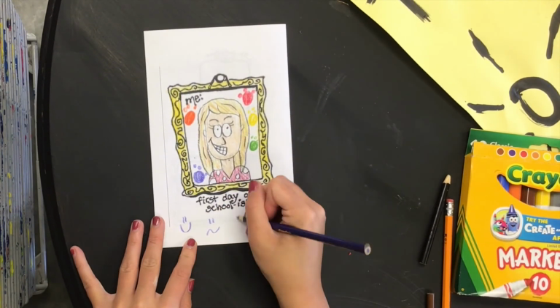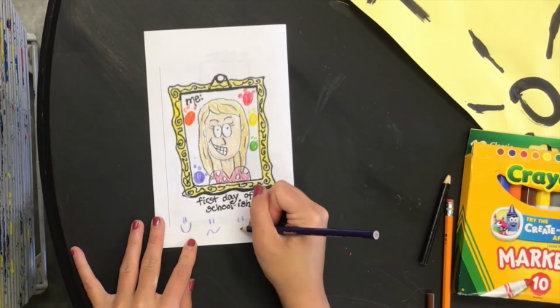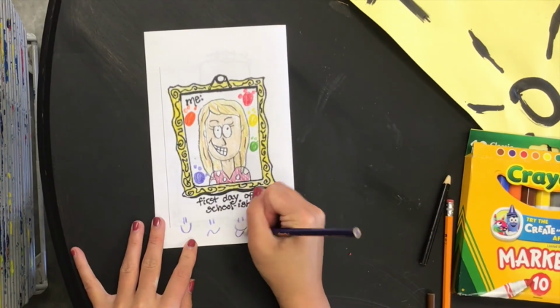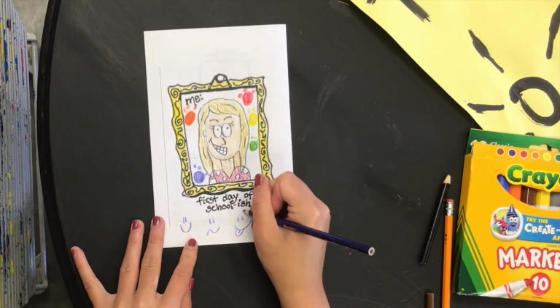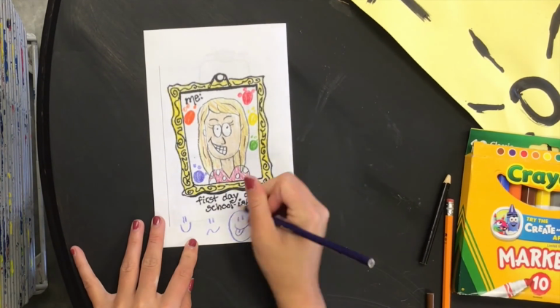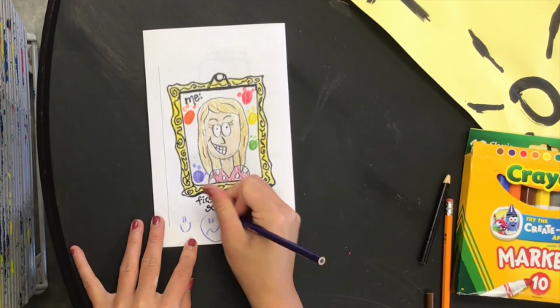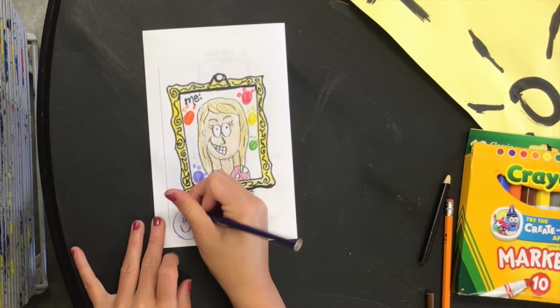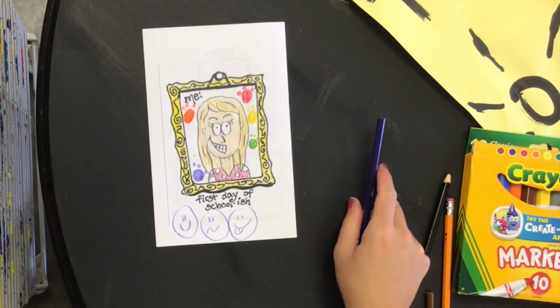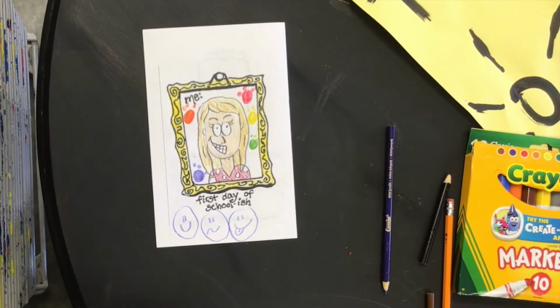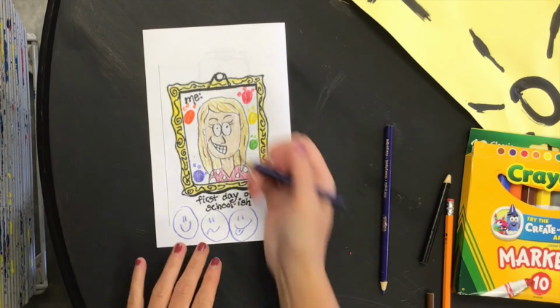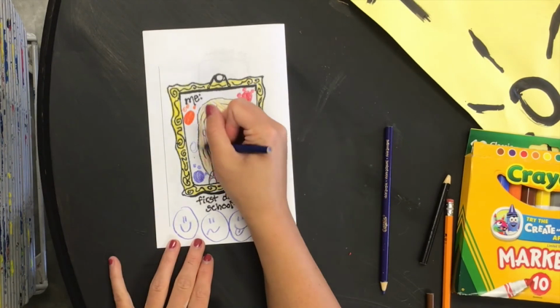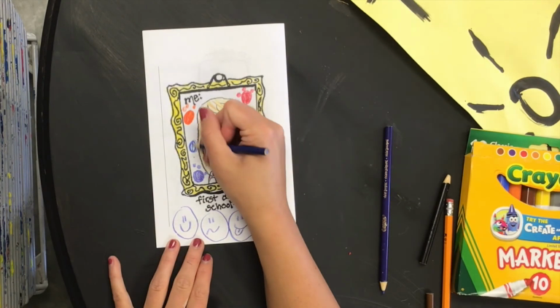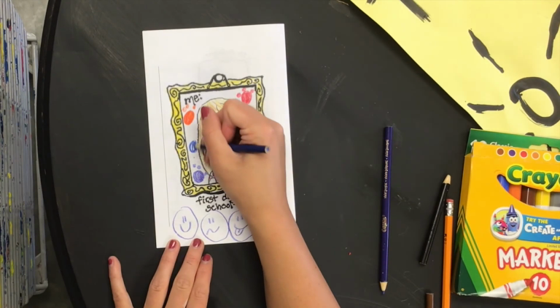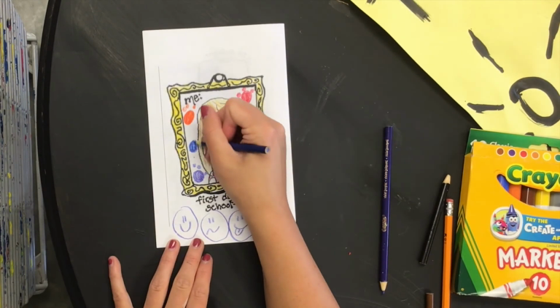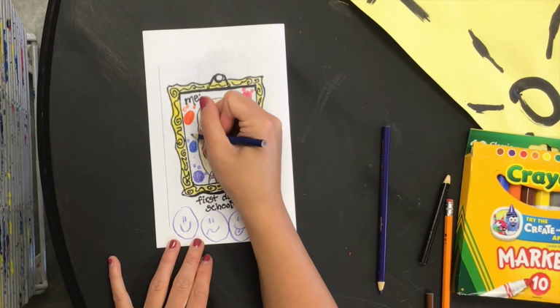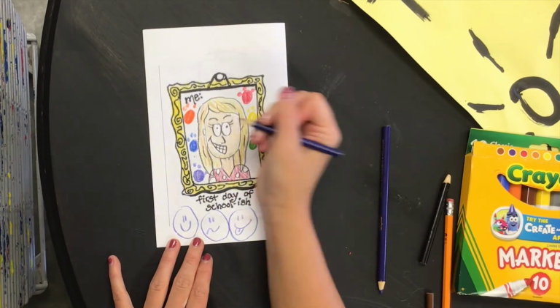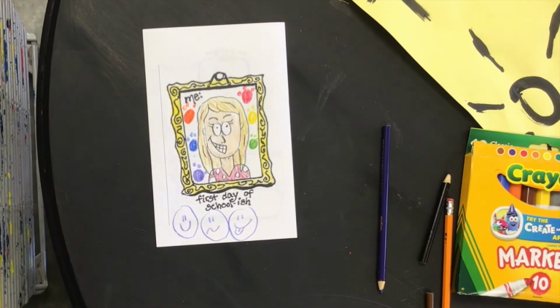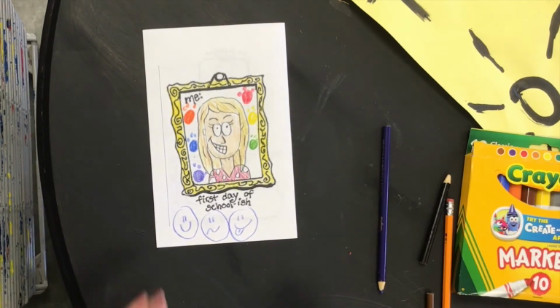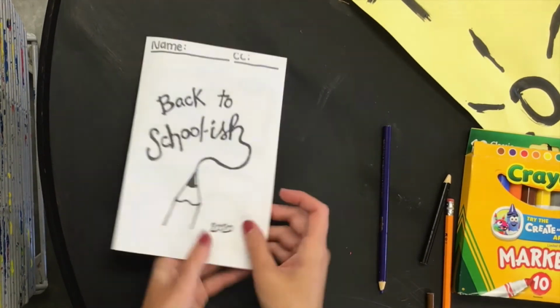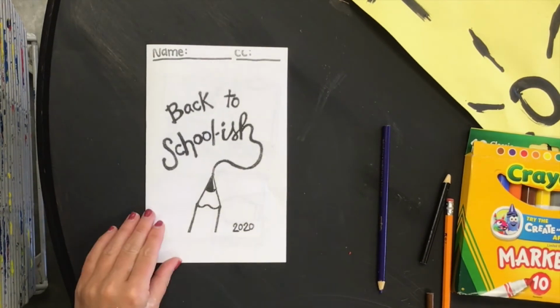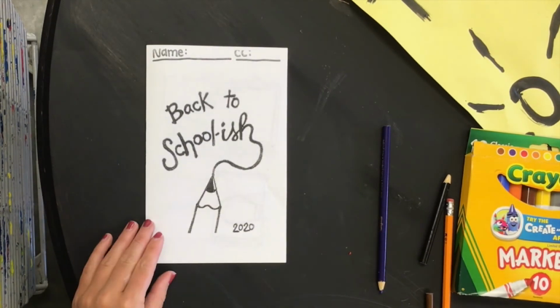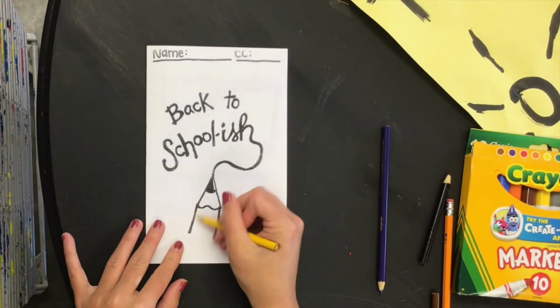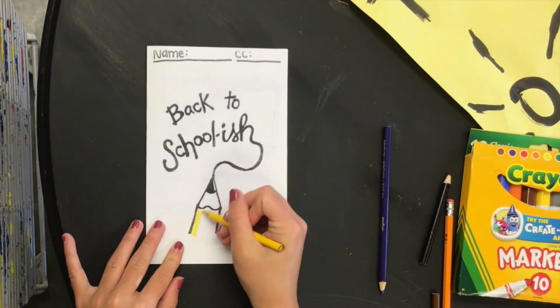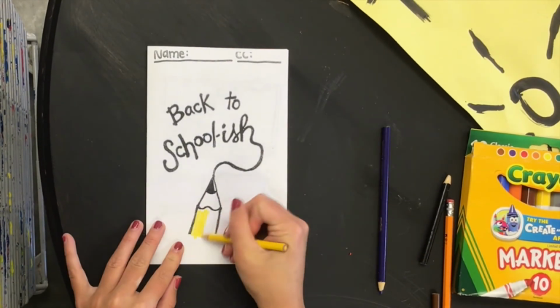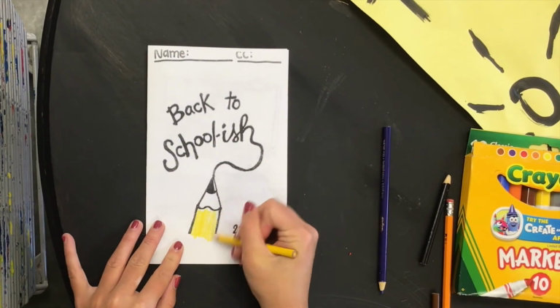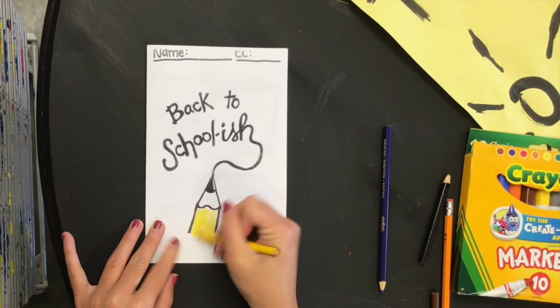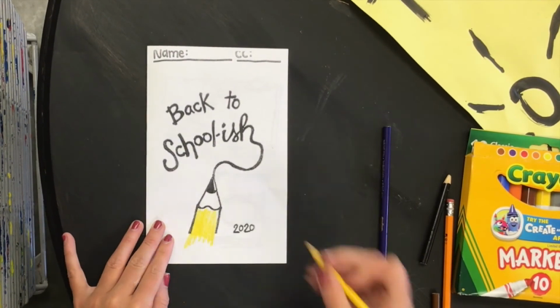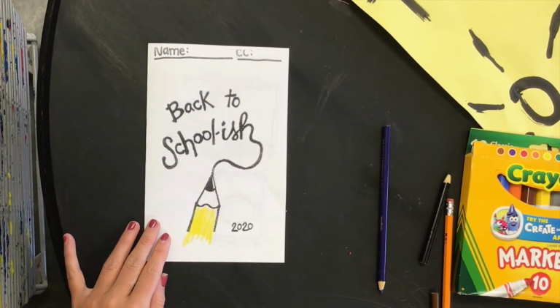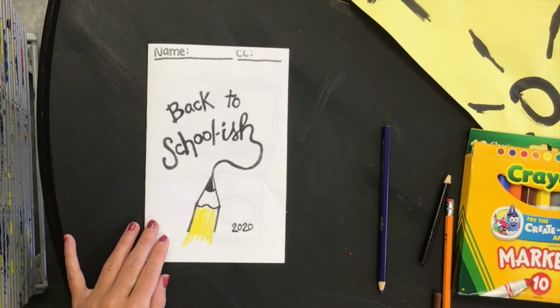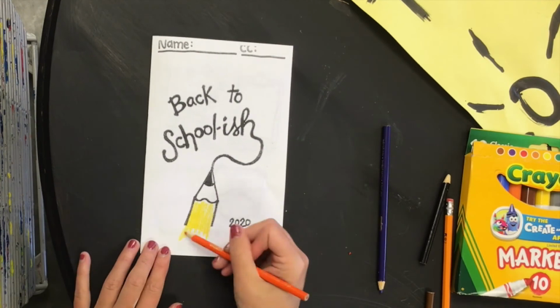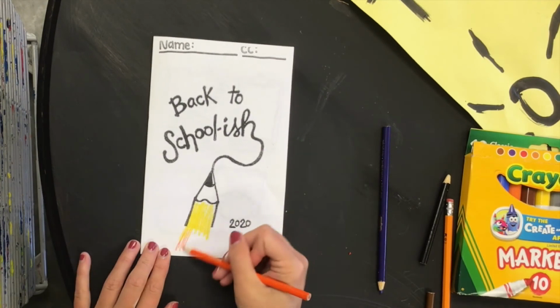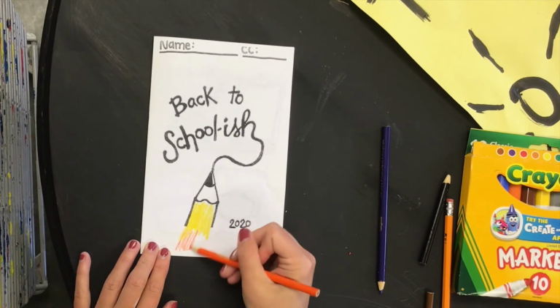If you finish a little bit earlier, you're welcome to add other things on this page, or possibly decorate the front as well.